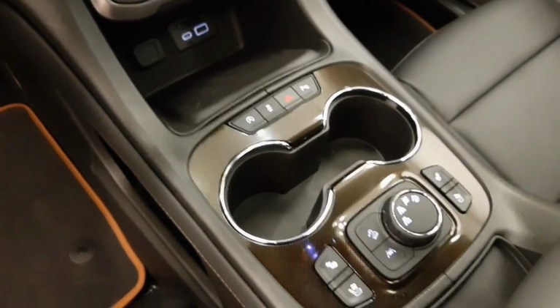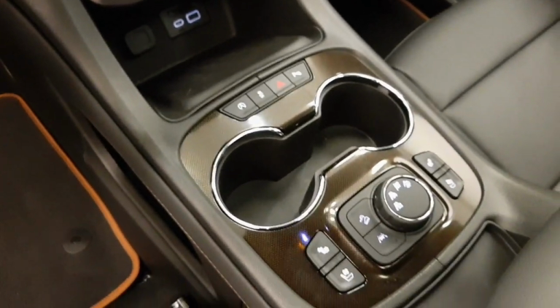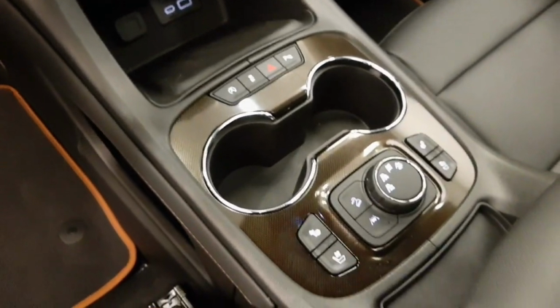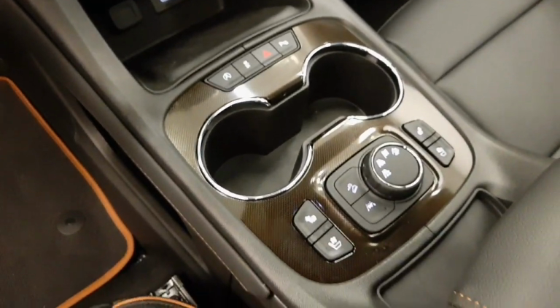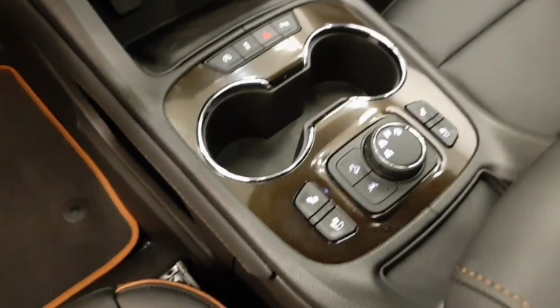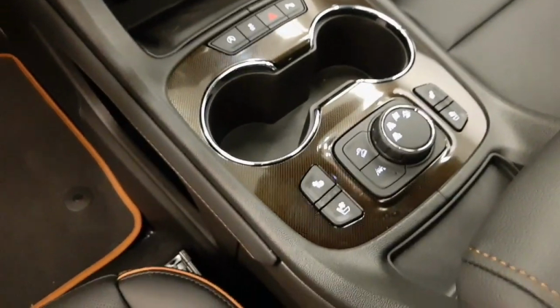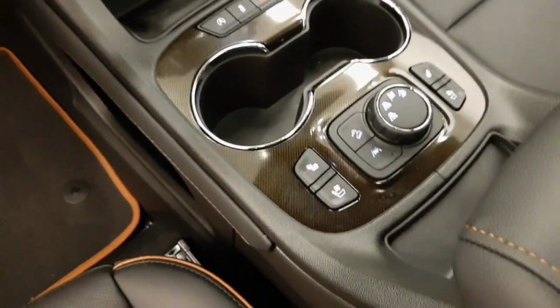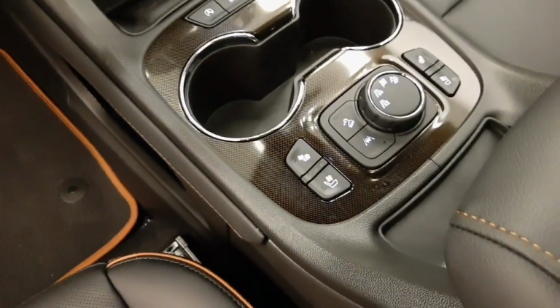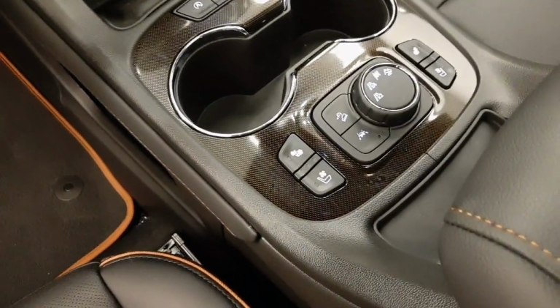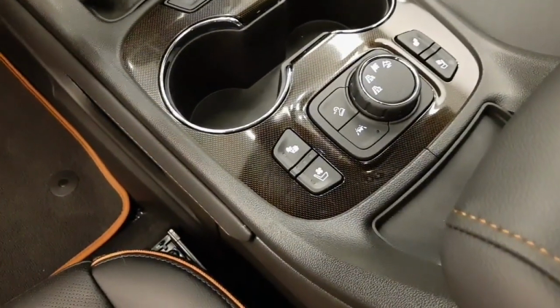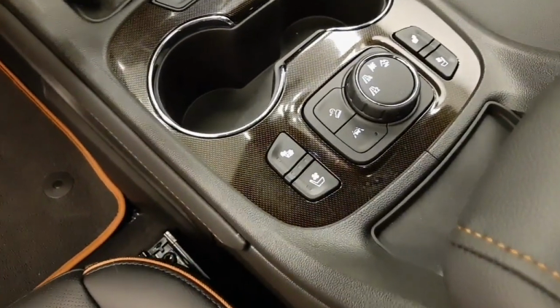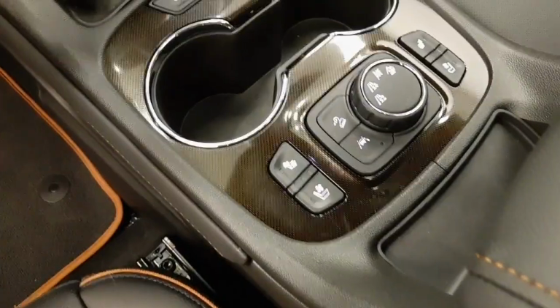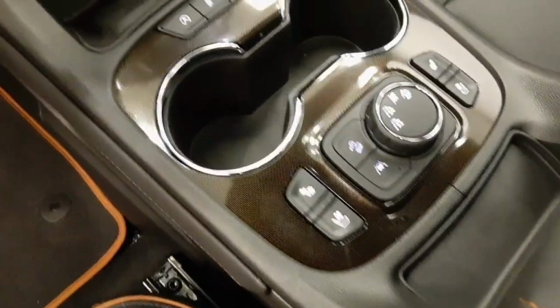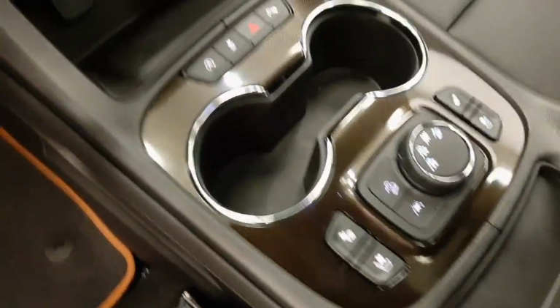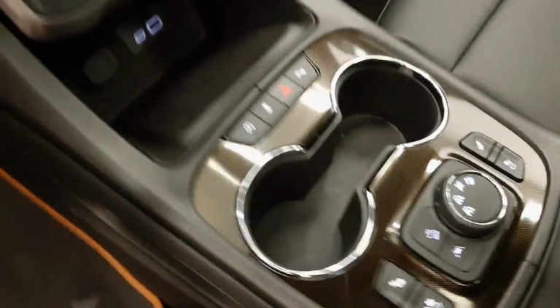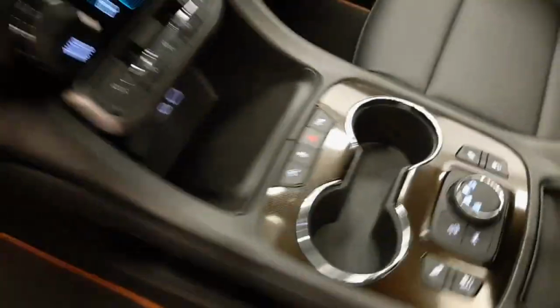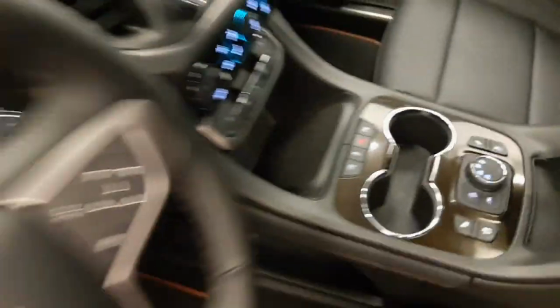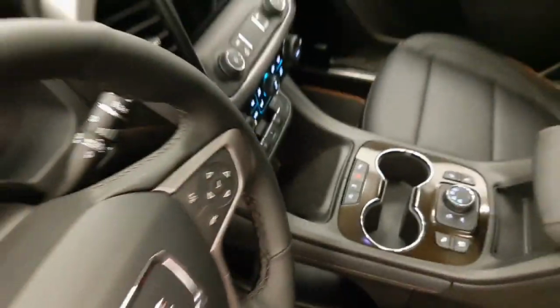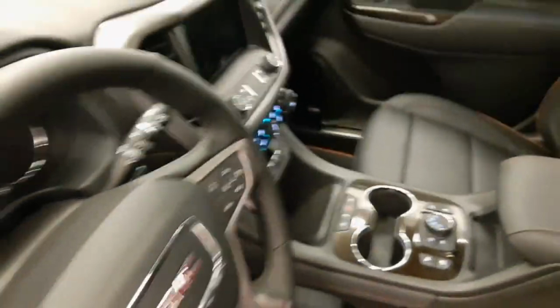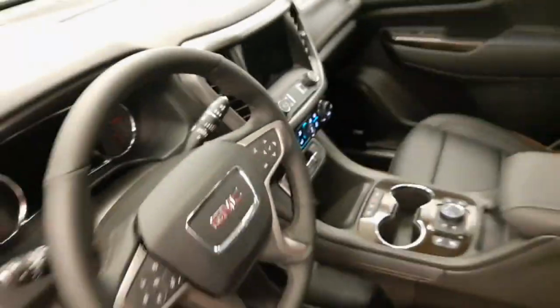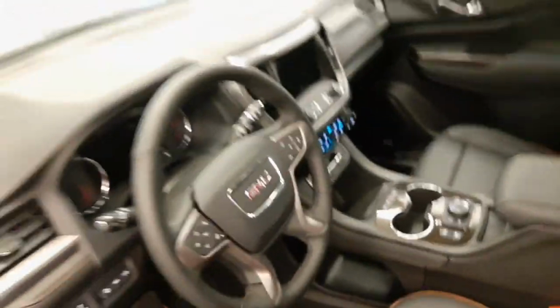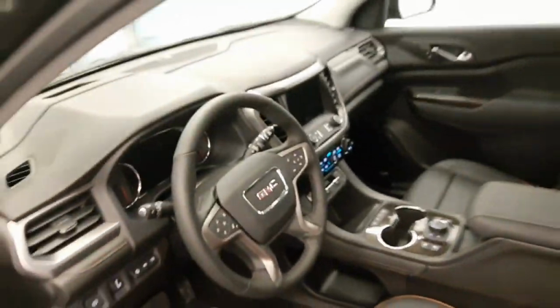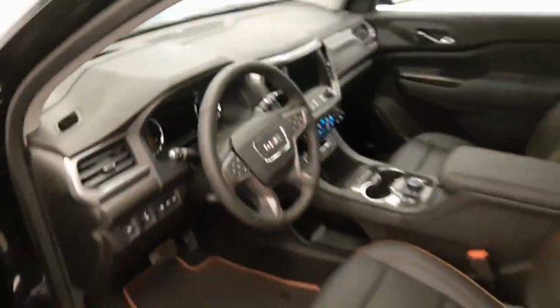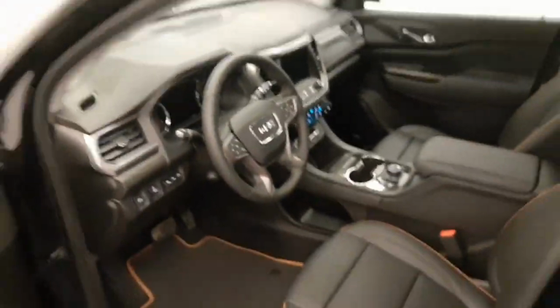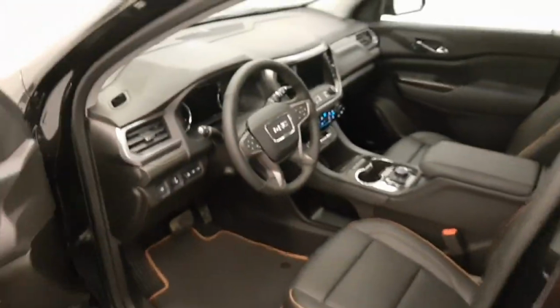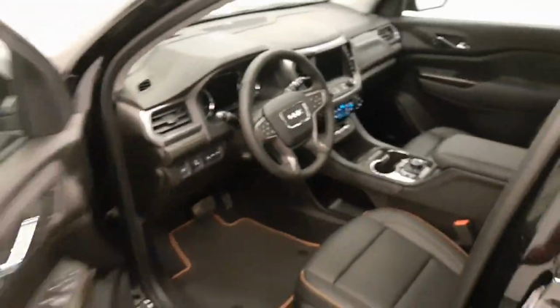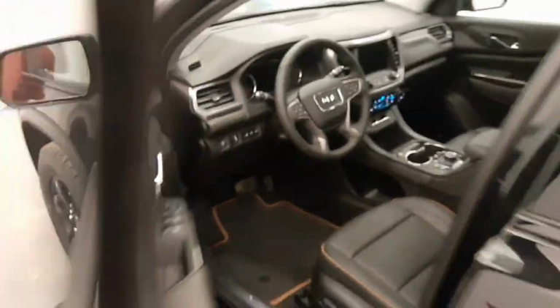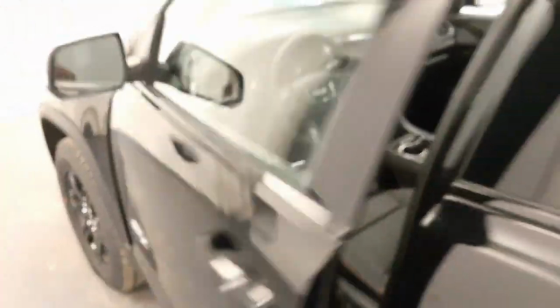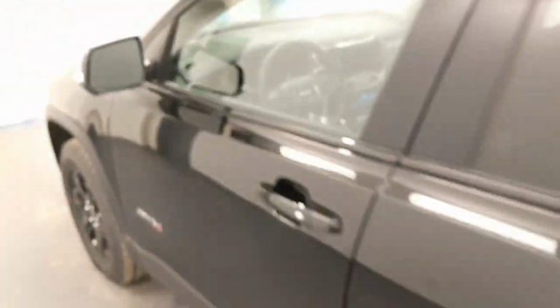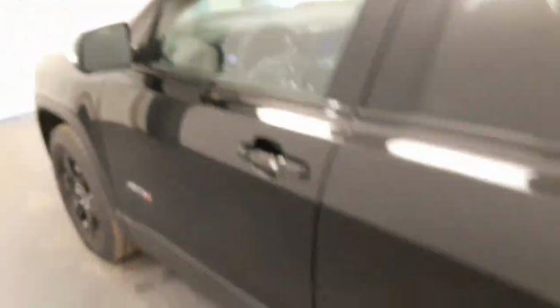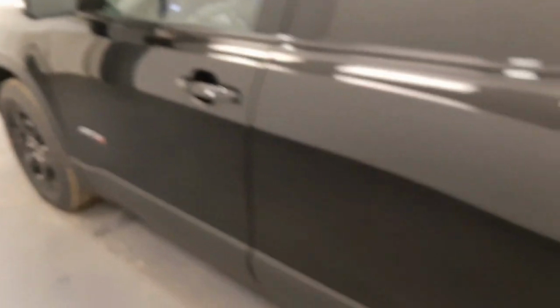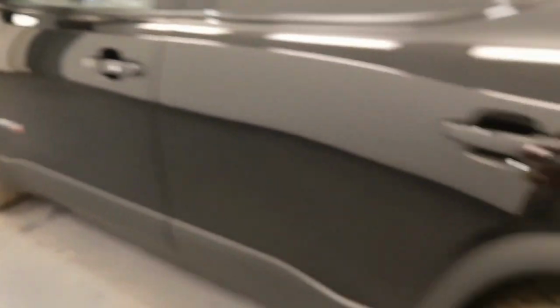Parking assist controls, heated and cooled seats, hill descent controls, lane departure warning, and our interior color is black. Moving back out to the exterior,